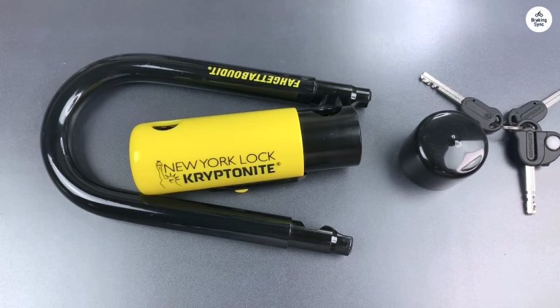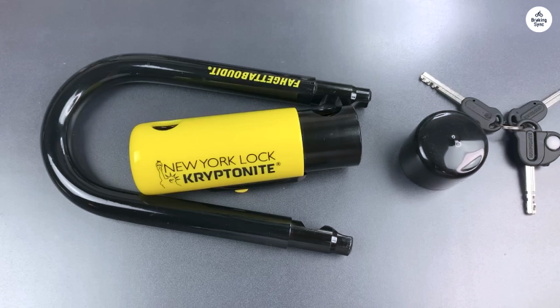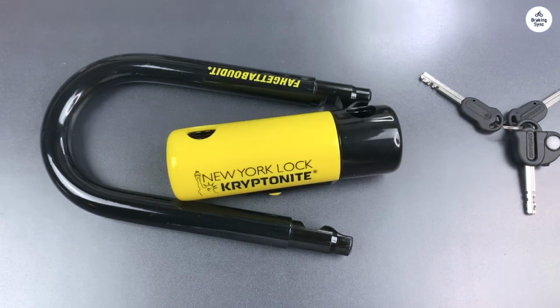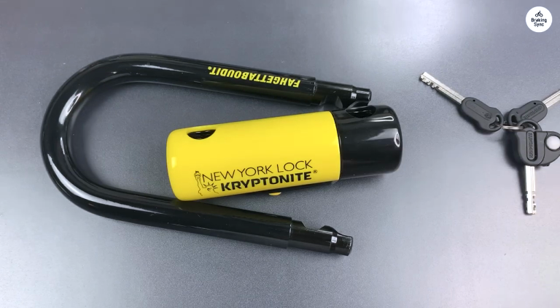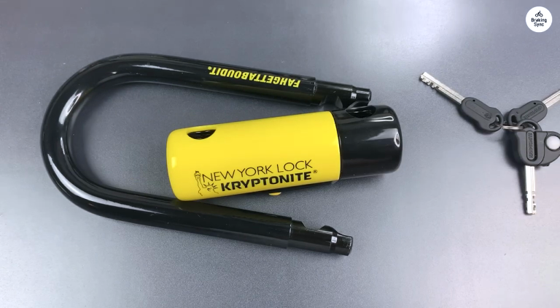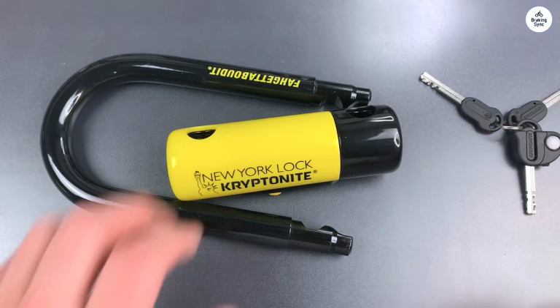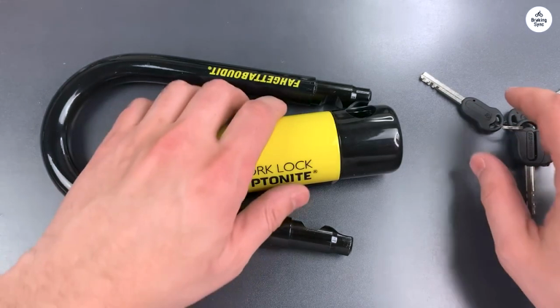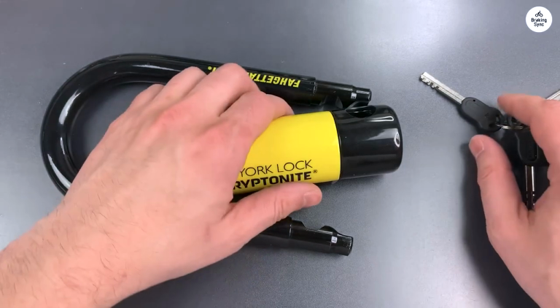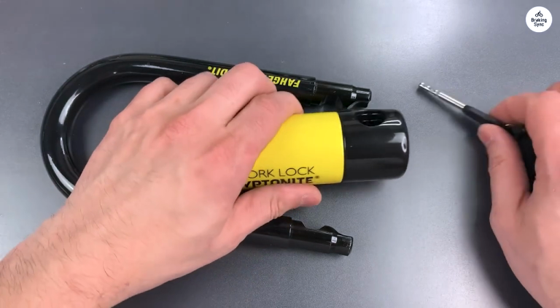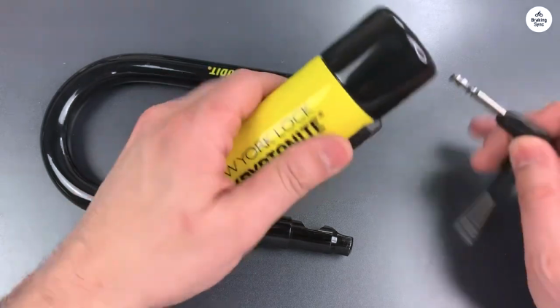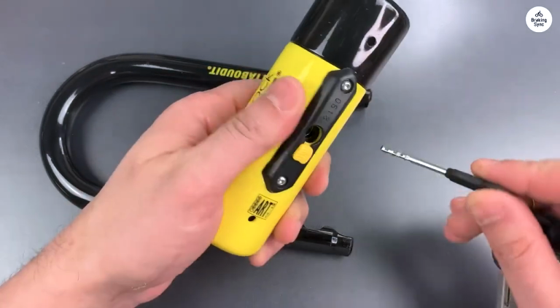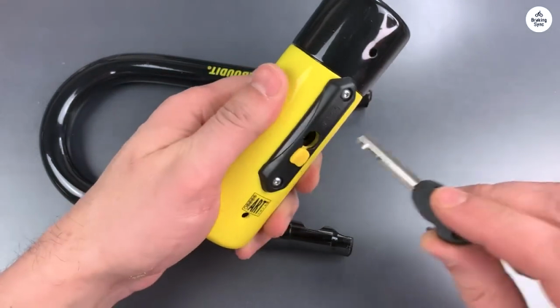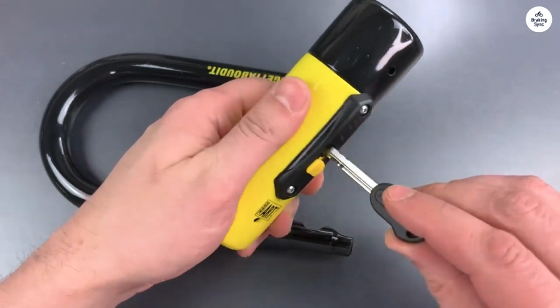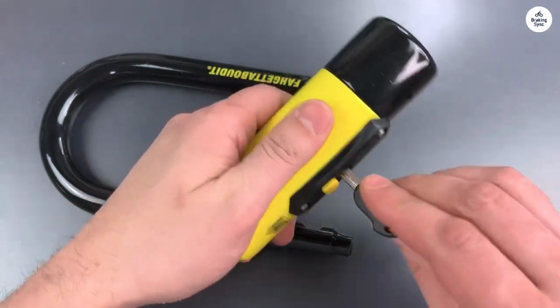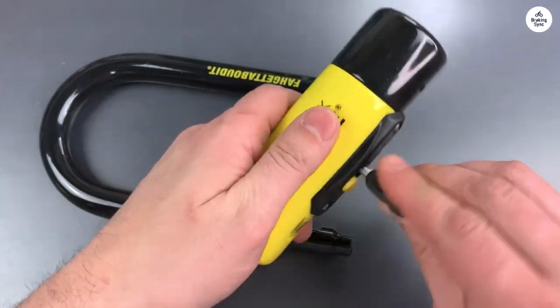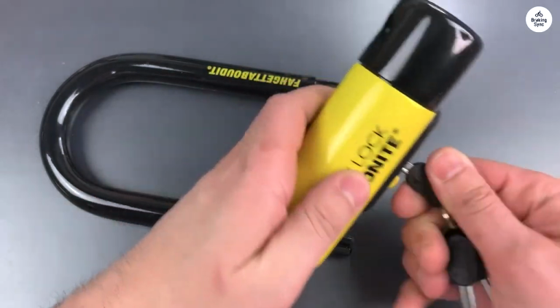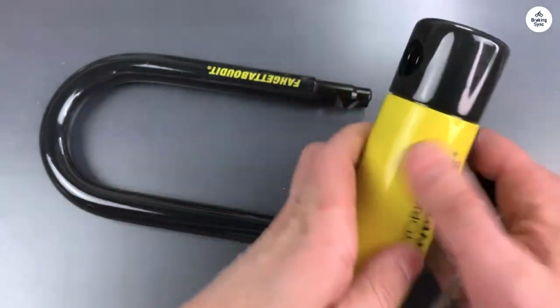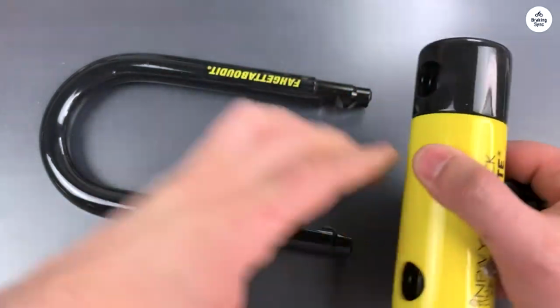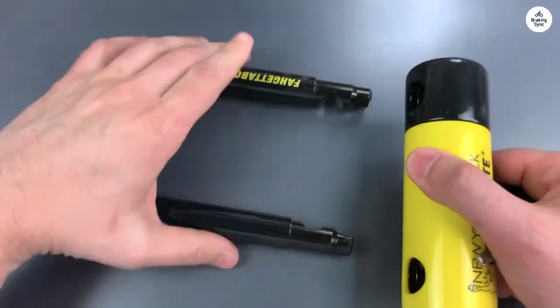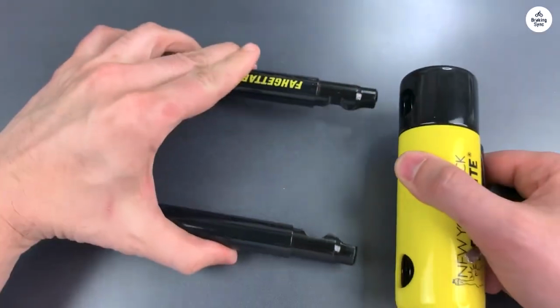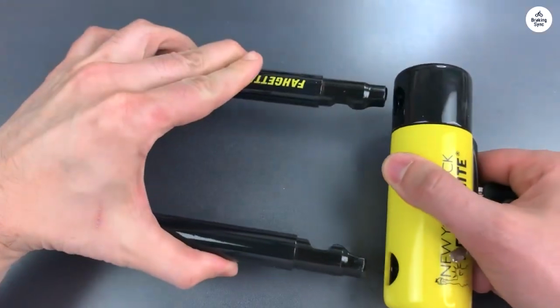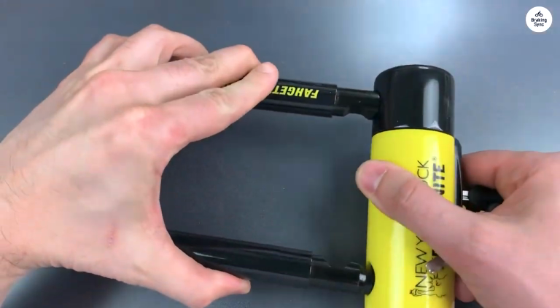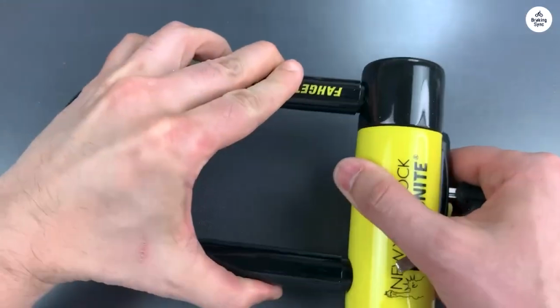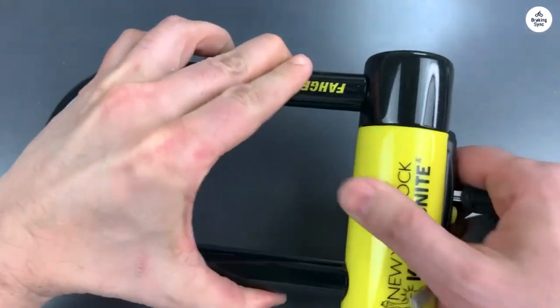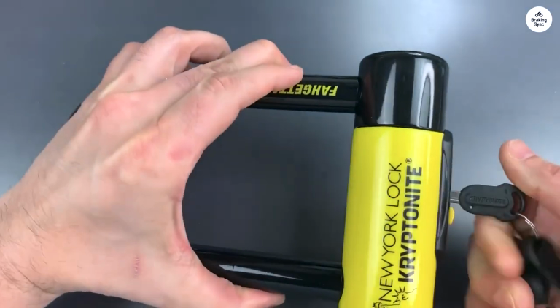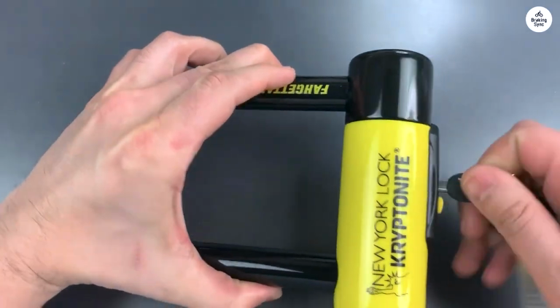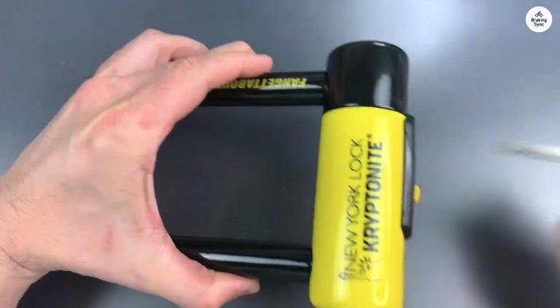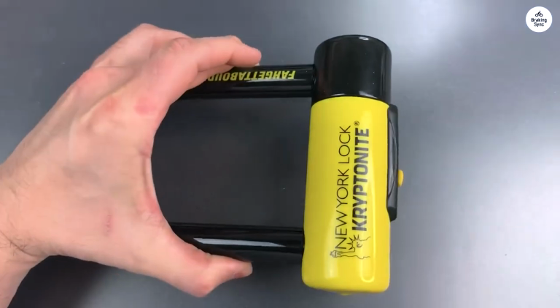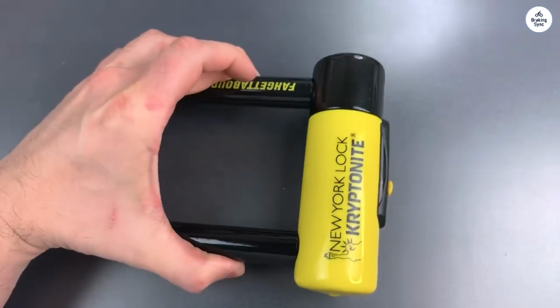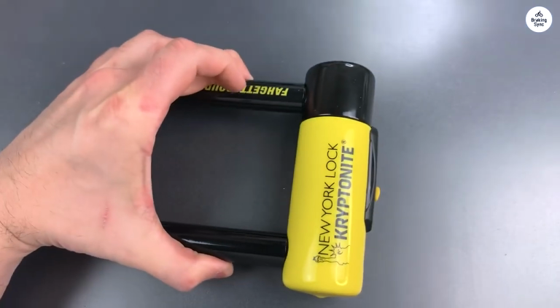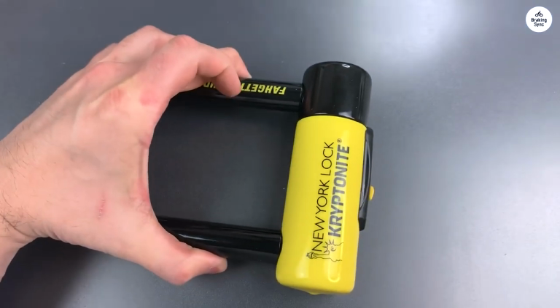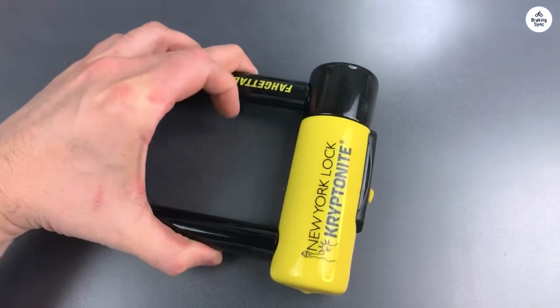The chain is still a bit of a weak point, but this U-lock is huge and very heavy — keep that in mind. It fits under my seat with plenty of room for other gear.